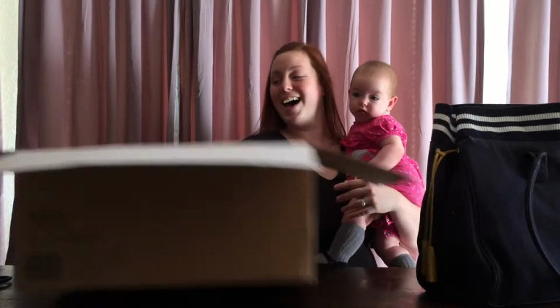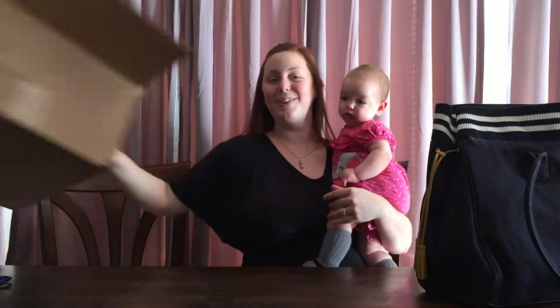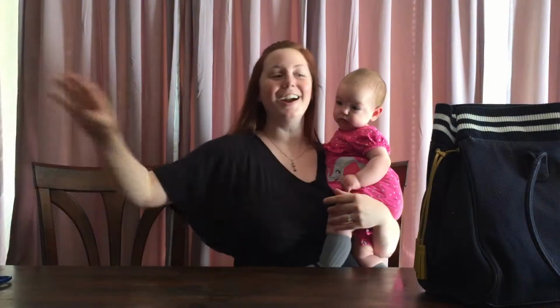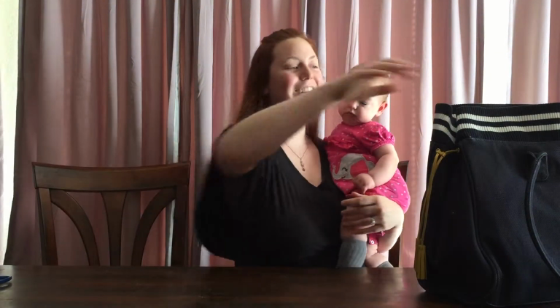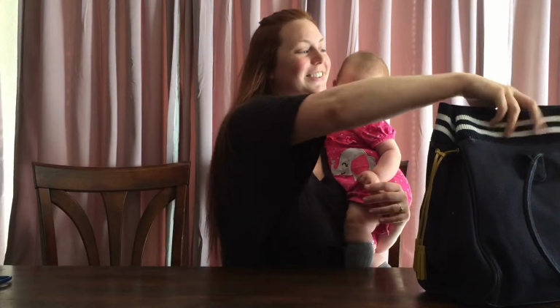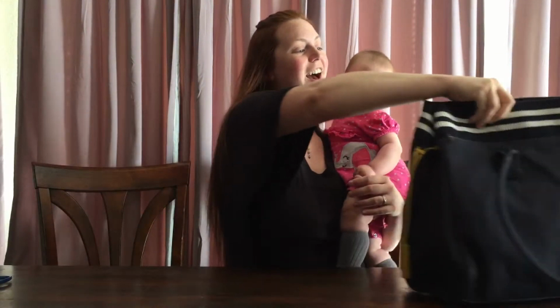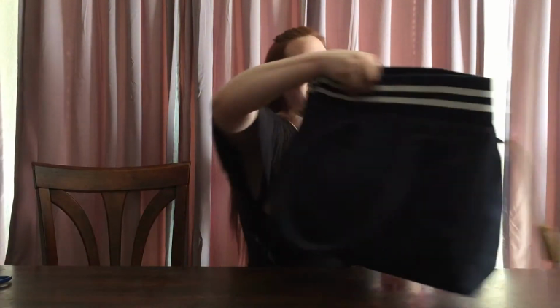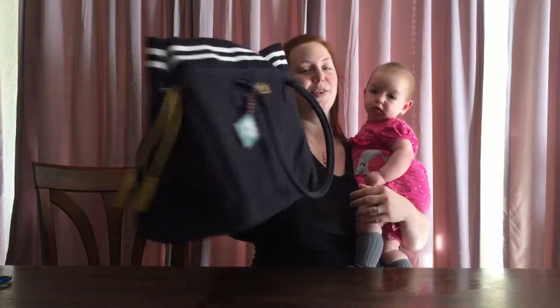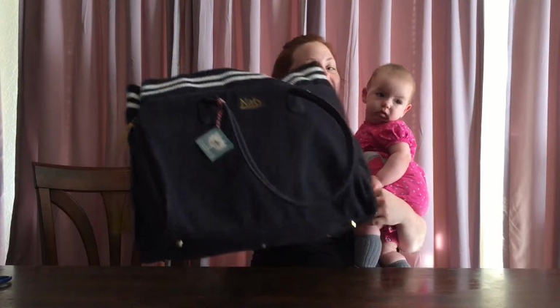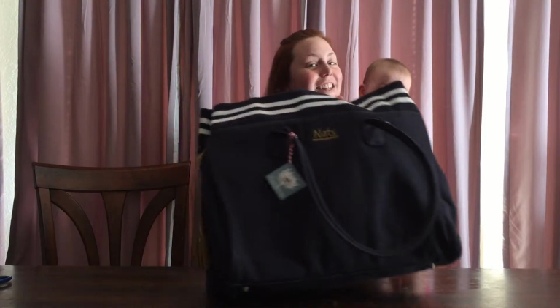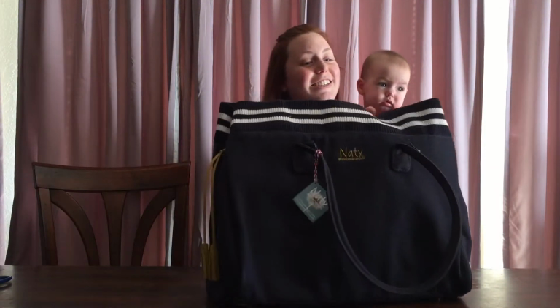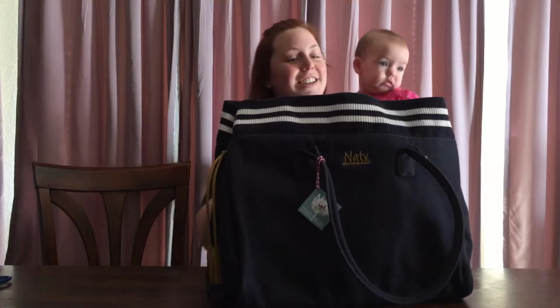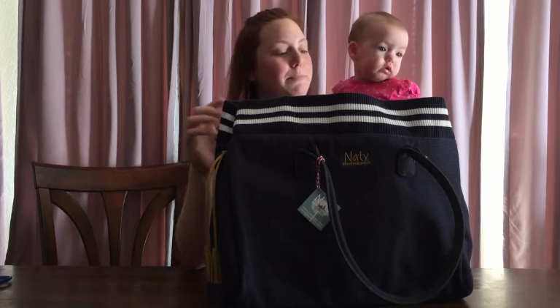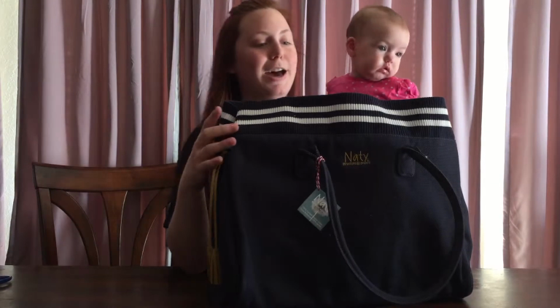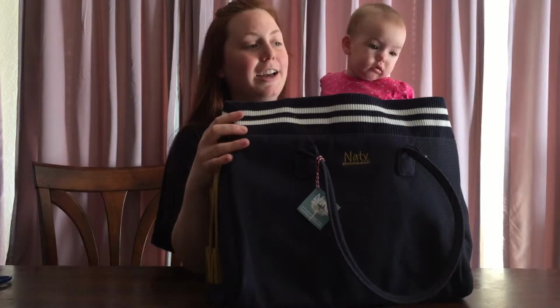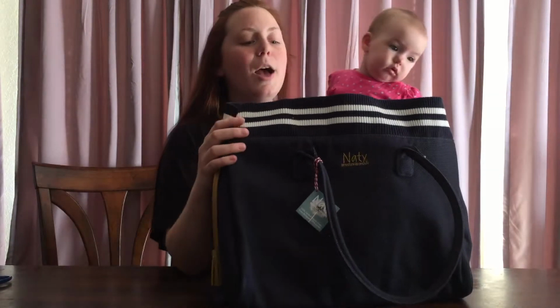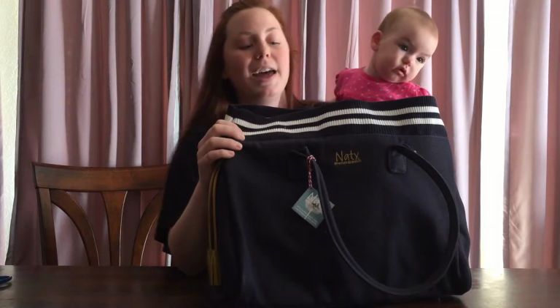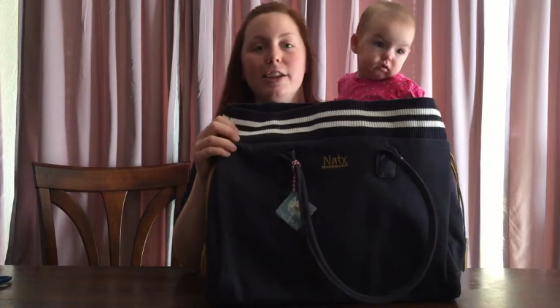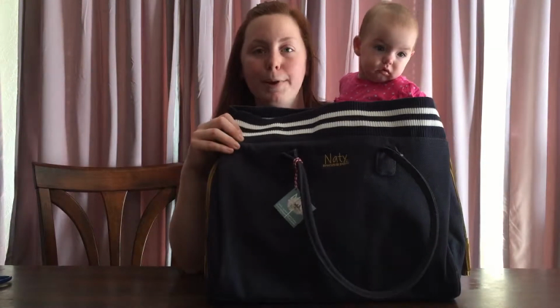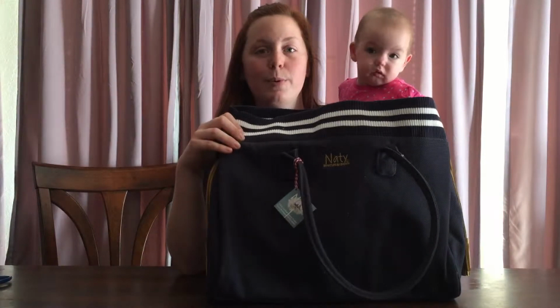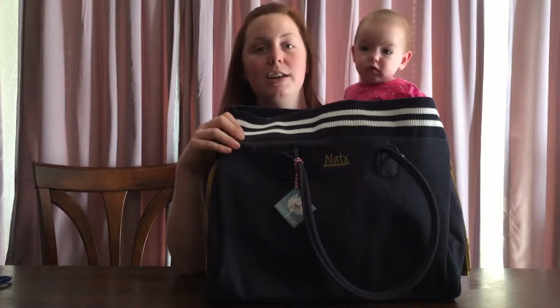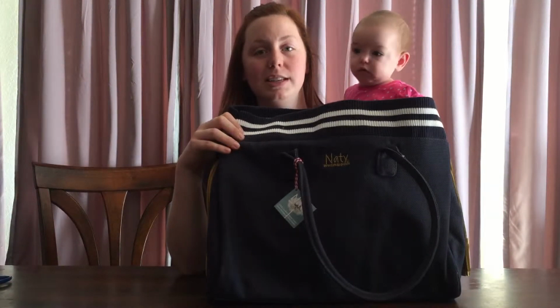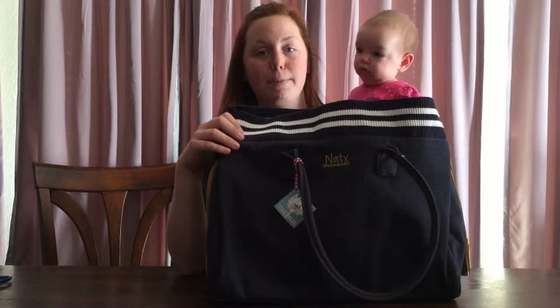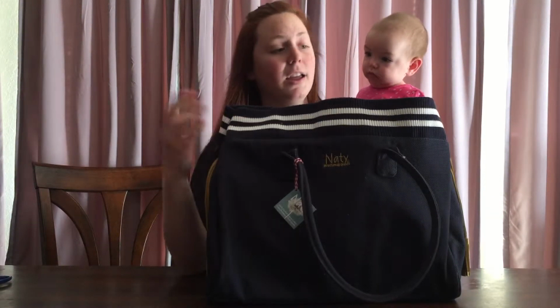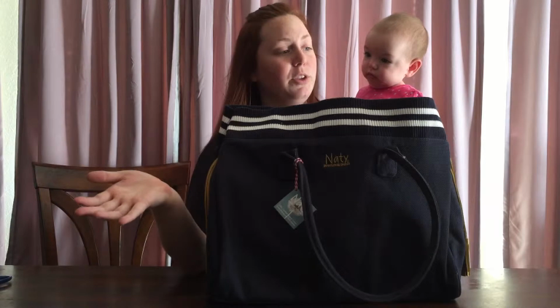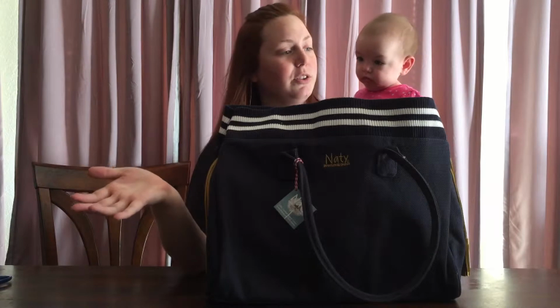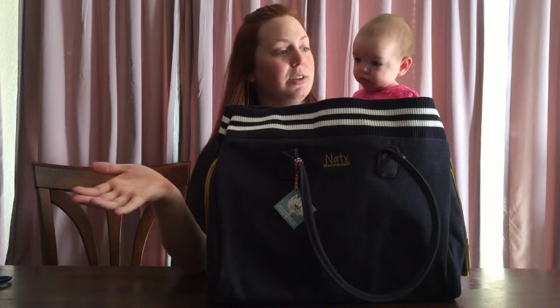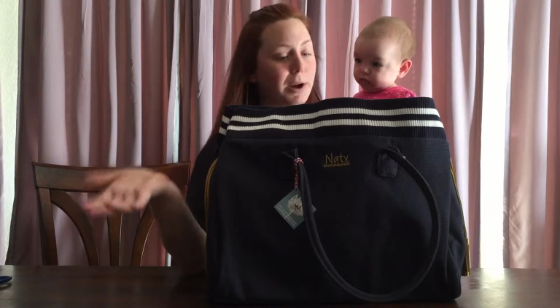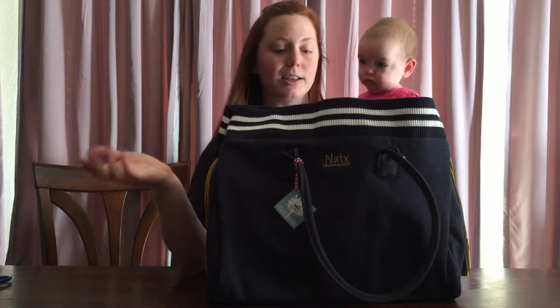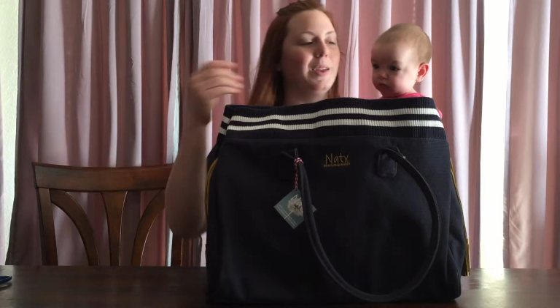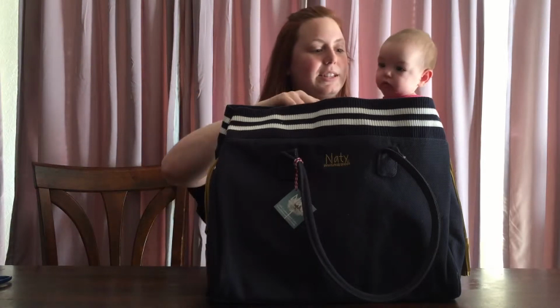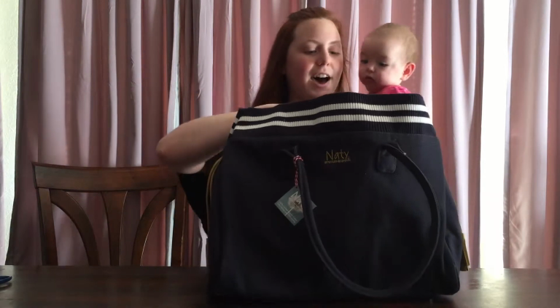A purse! More accurately this is a diaper bag but it looks like a purse, so when you're done using it as a diaper bag you can certainly use it as a purse. Let's see what's inside.